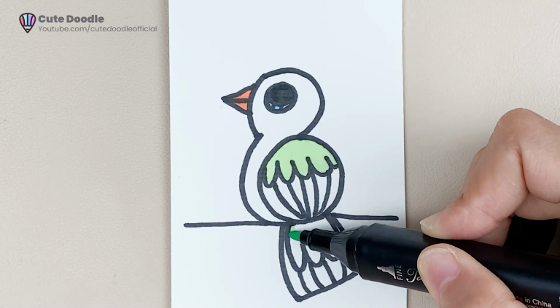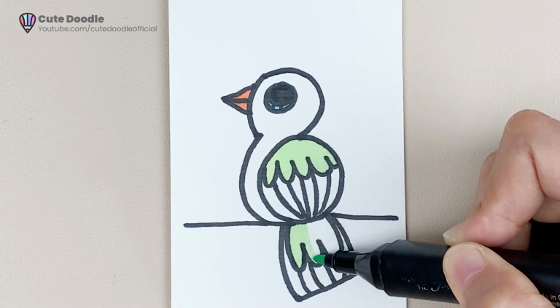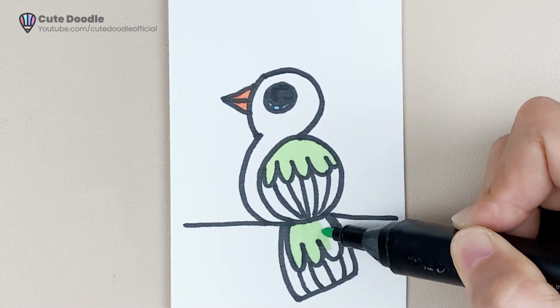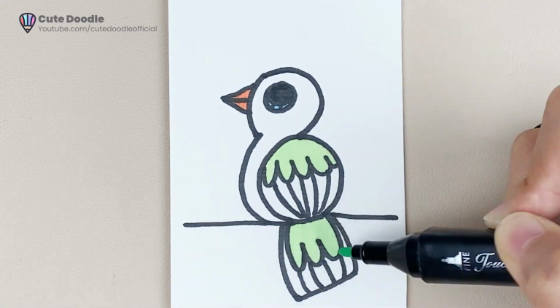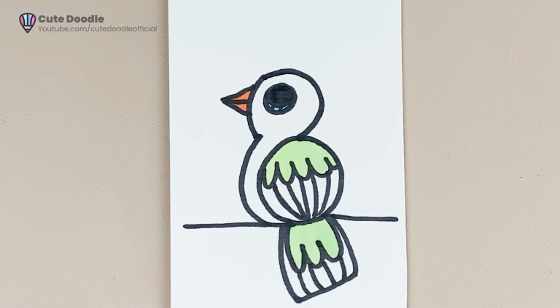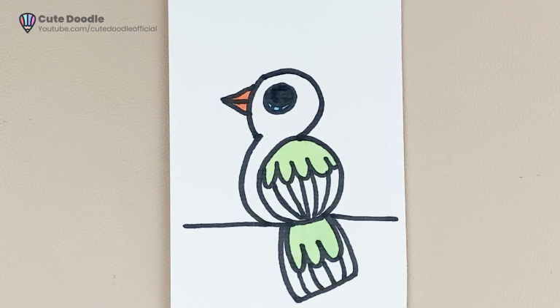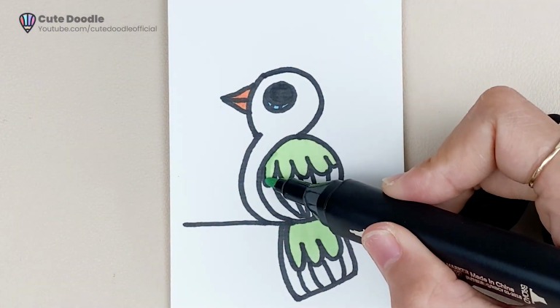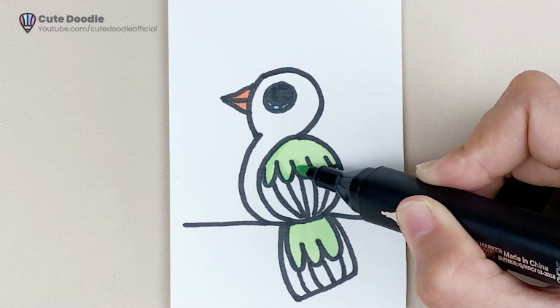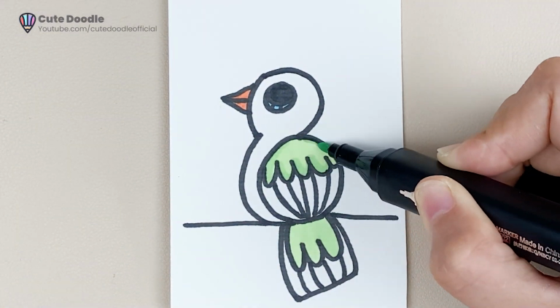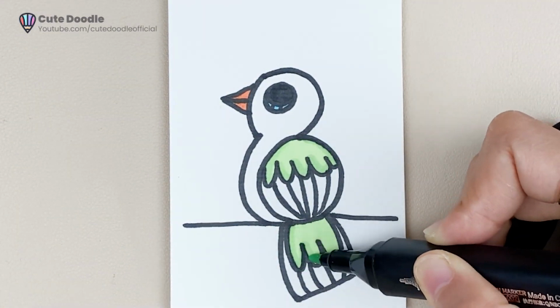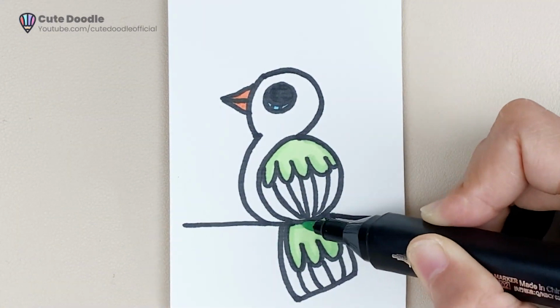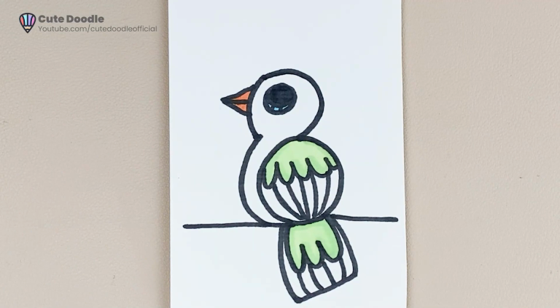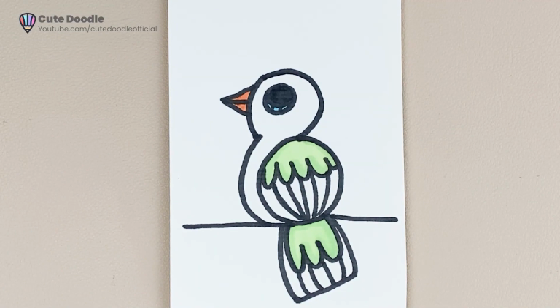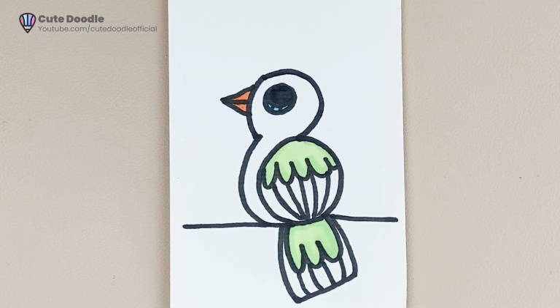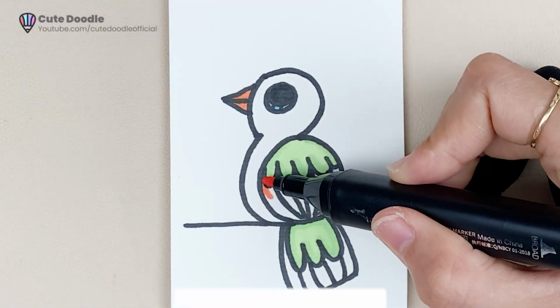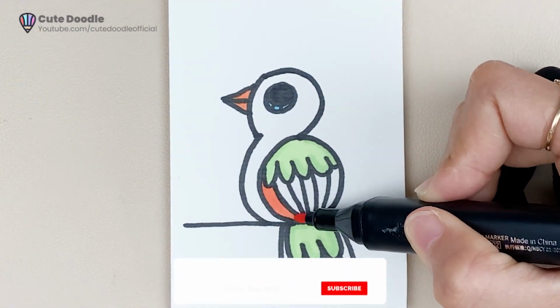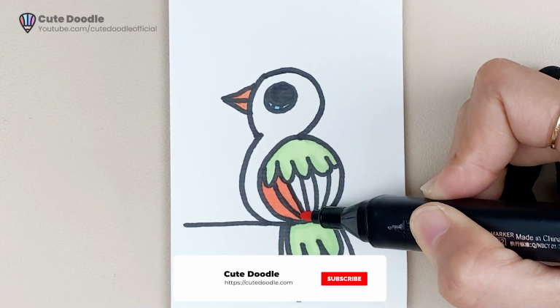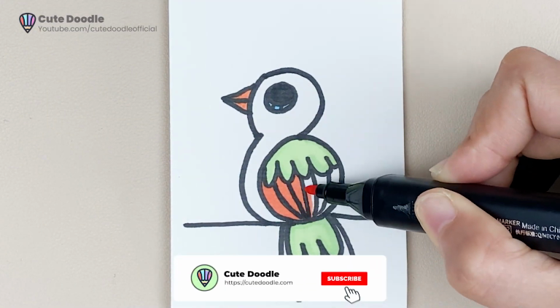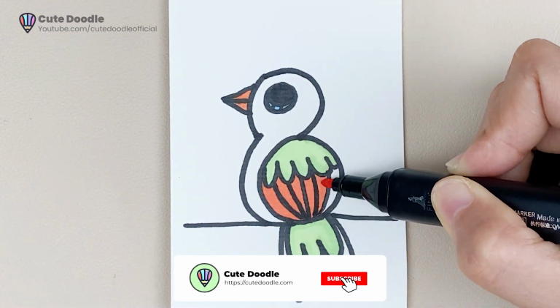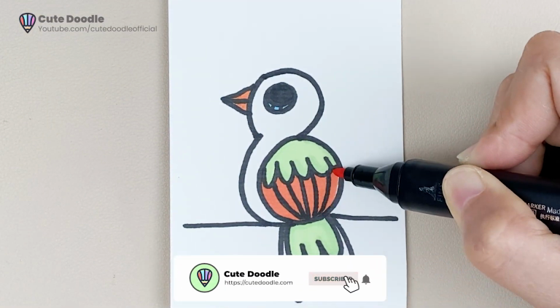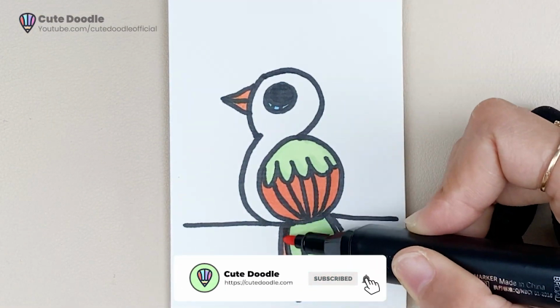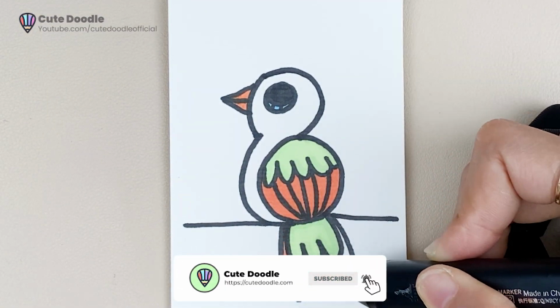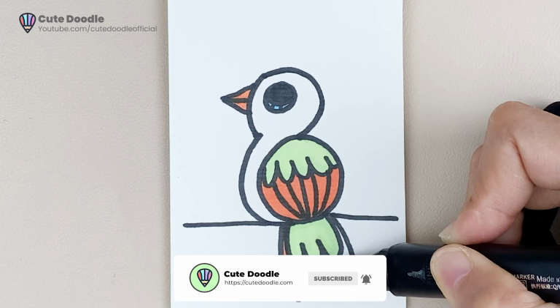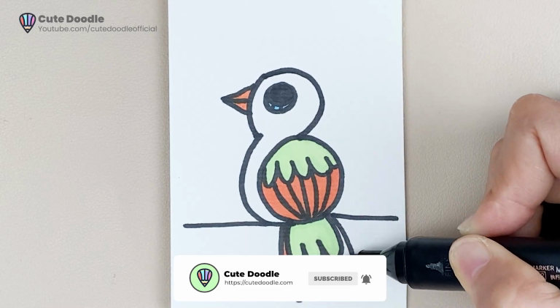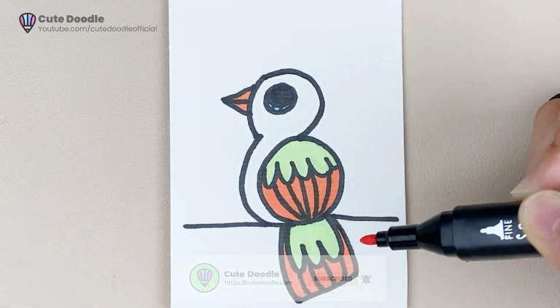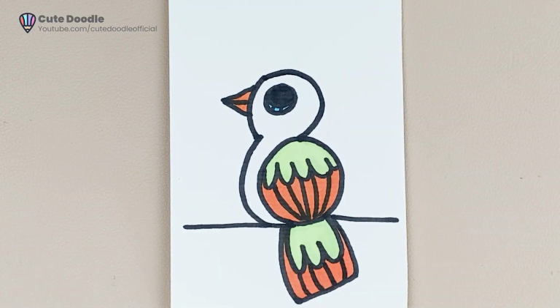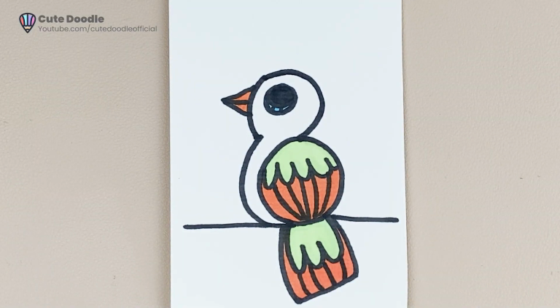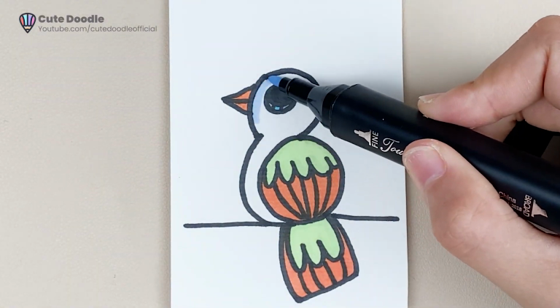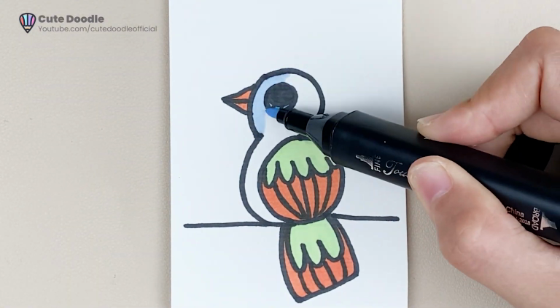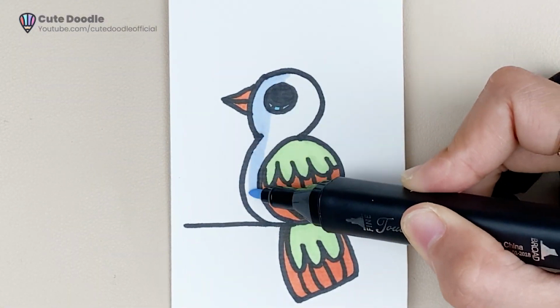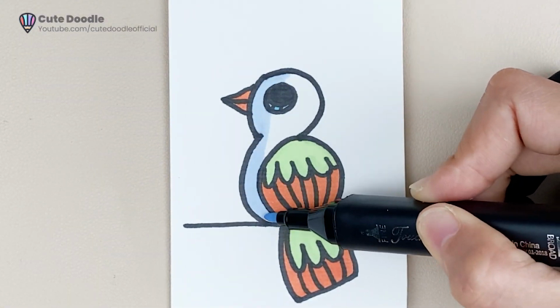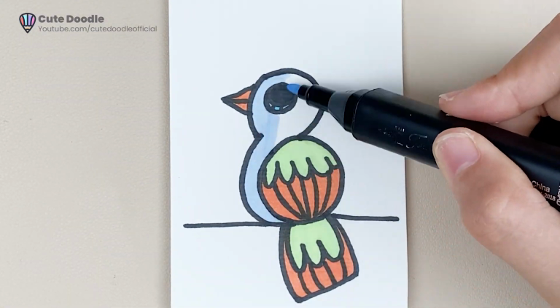If you like this coloring picture, please click on the link below the description or comment to get free prints. If you feel it's useful, don't forget to subscribe and comment so that I will be motivated to make more videos. Thank you for watching the video on YouTube channel CuteToodle.